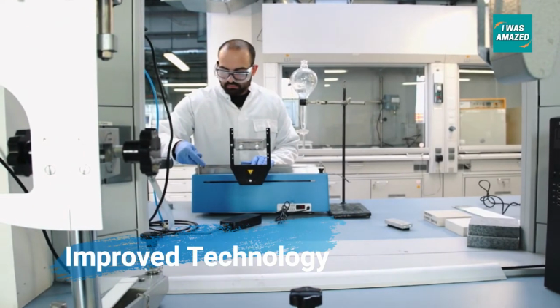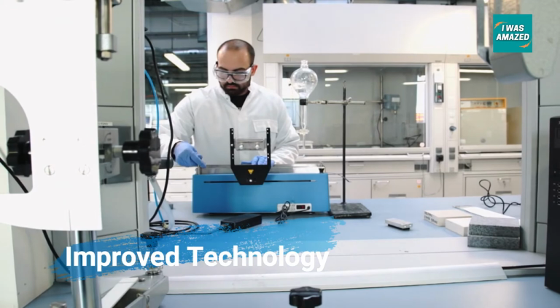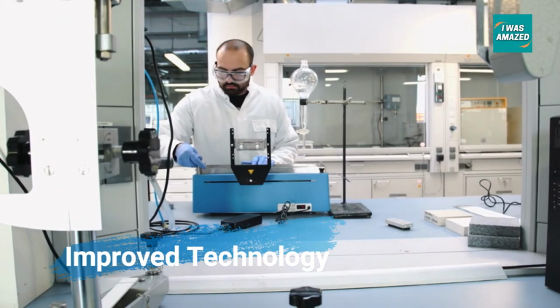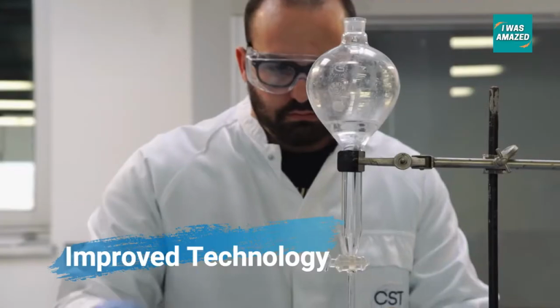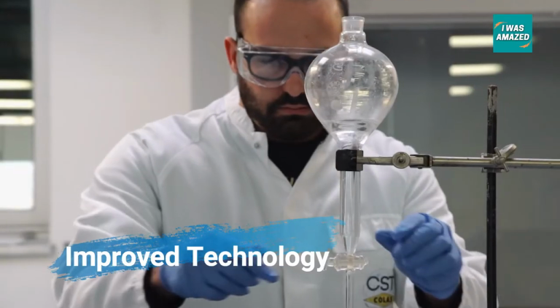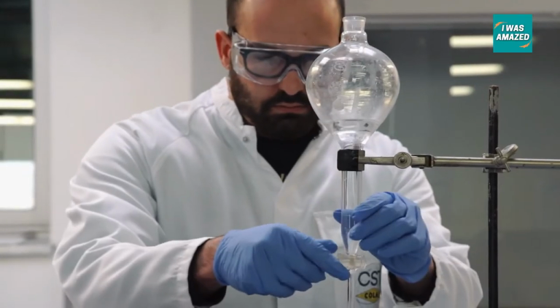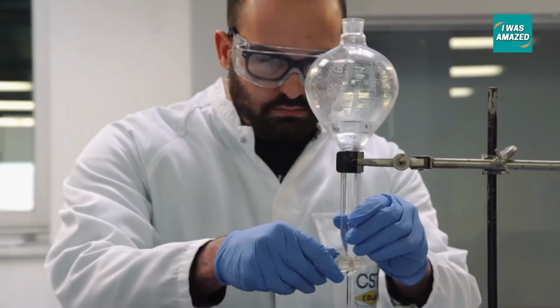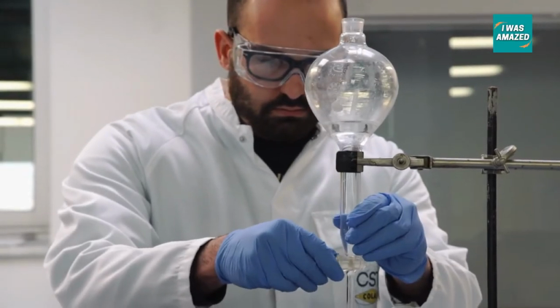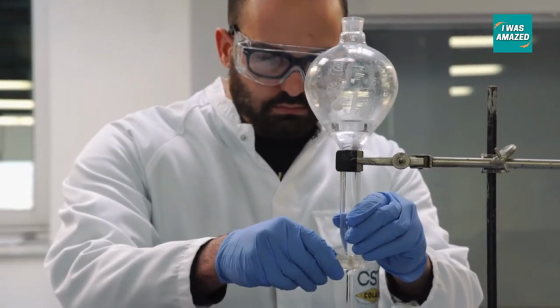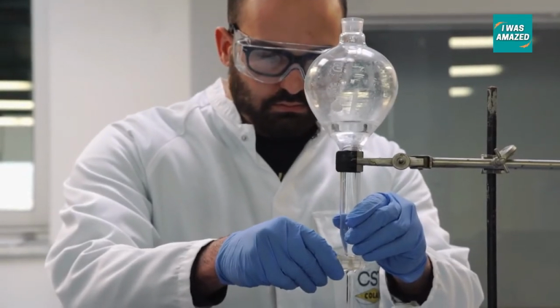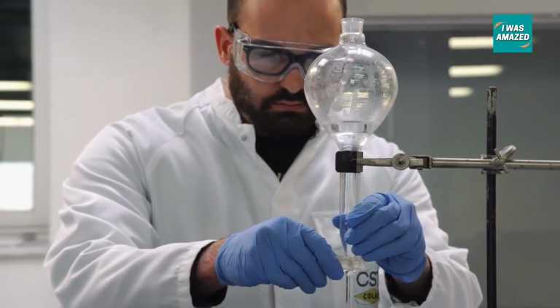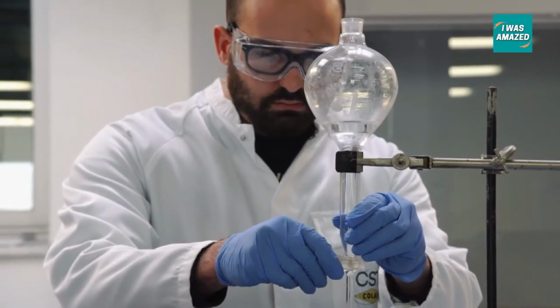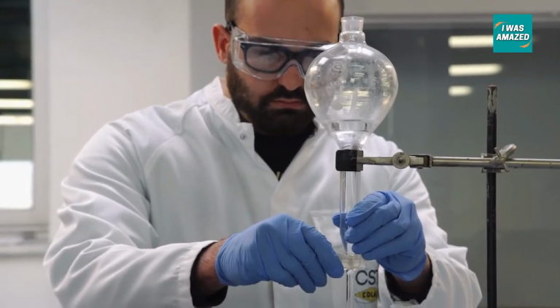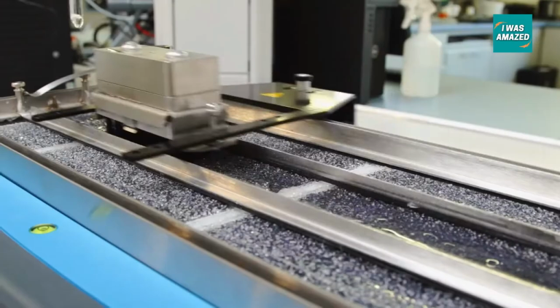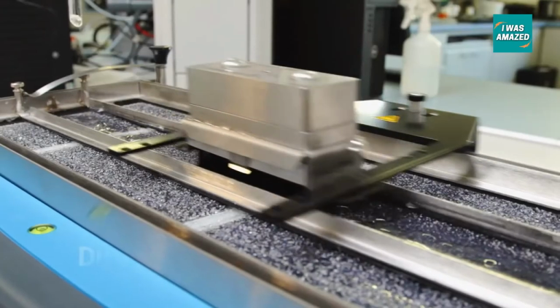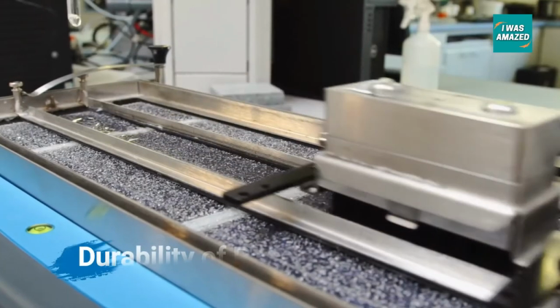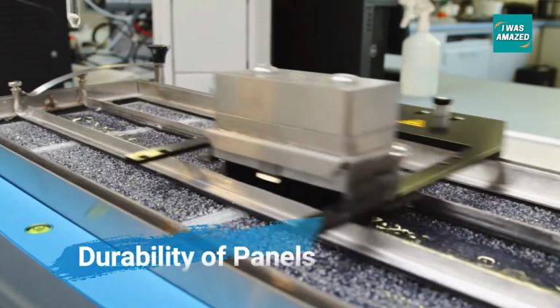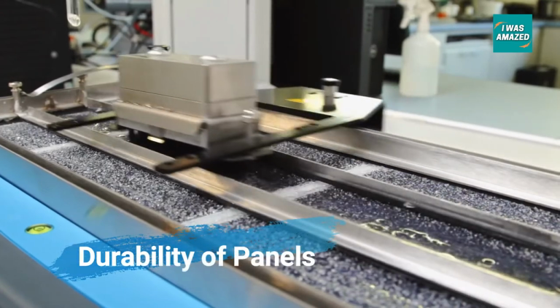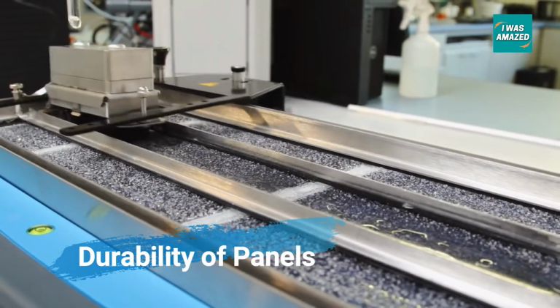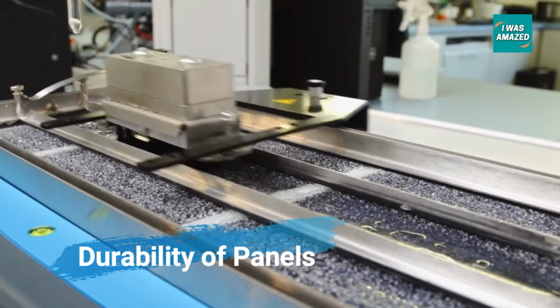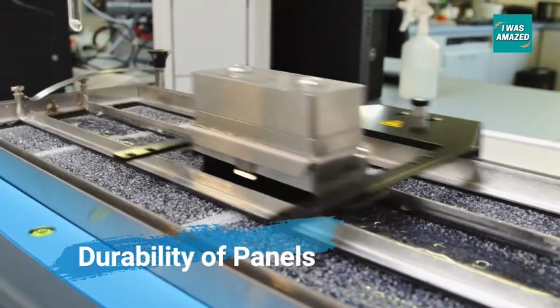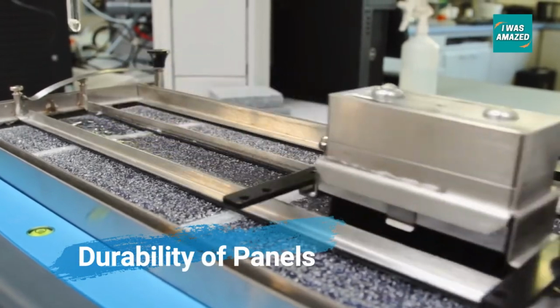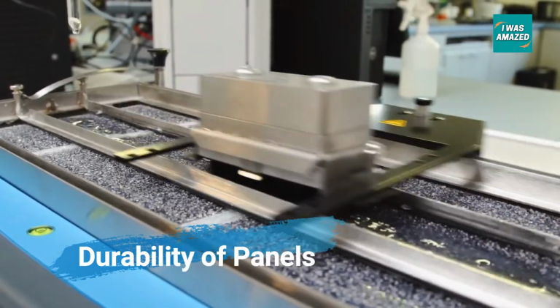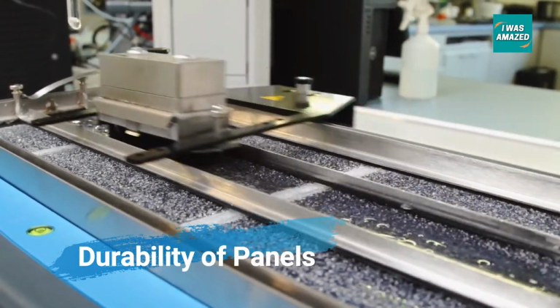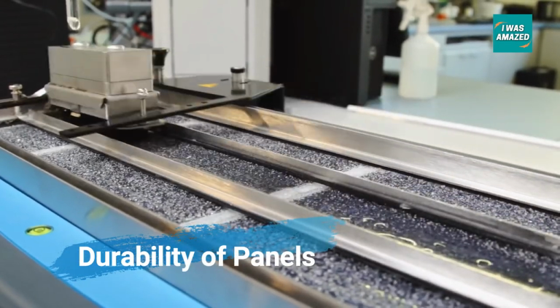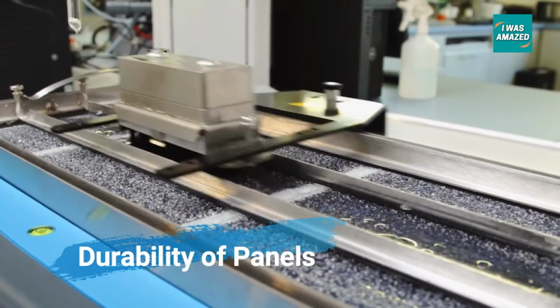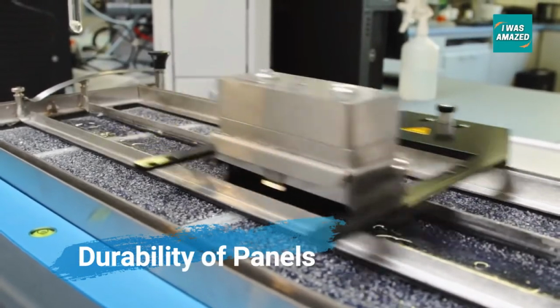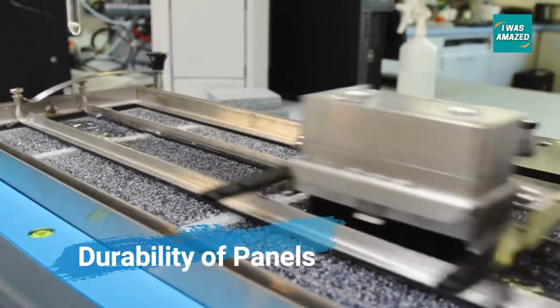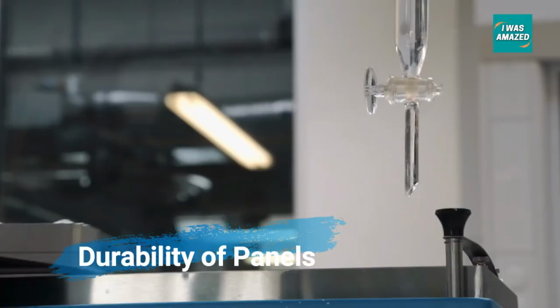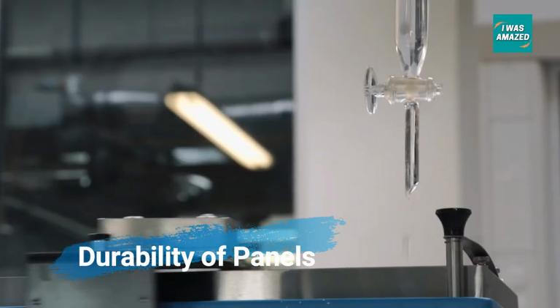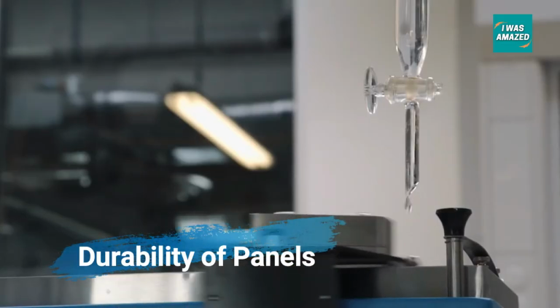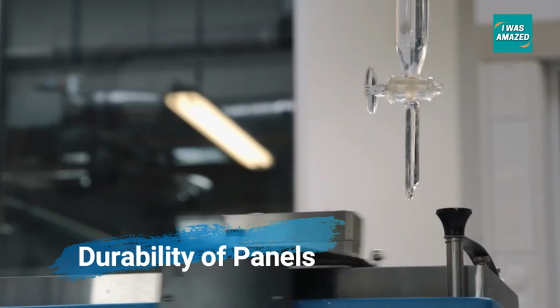Though at first glance this looks like a good idea, it is fraught with some challenges. The most important being durability. One prototype project in France saw the solar panels peeling off and shattering at many places.